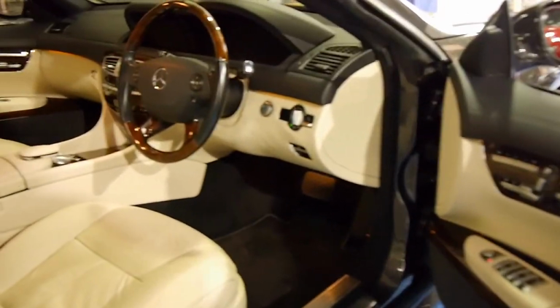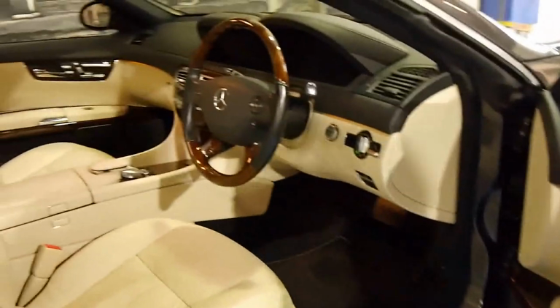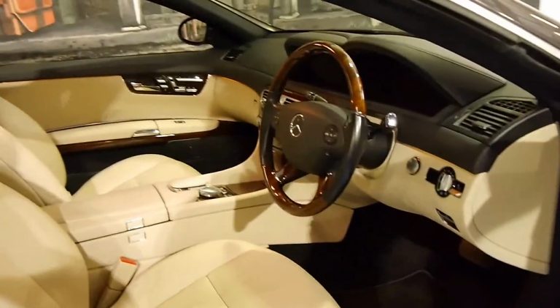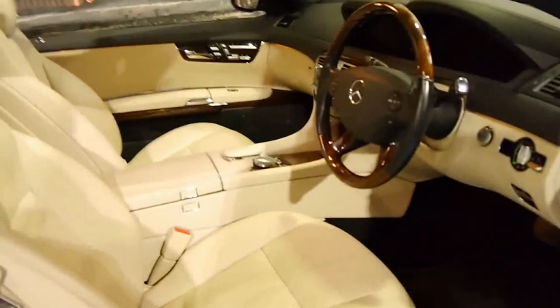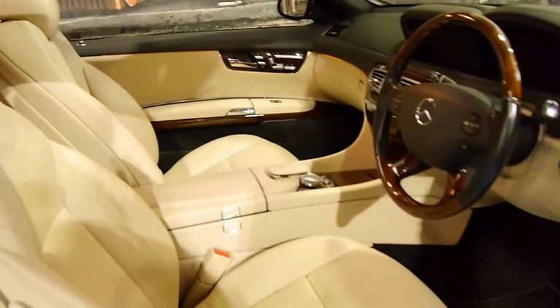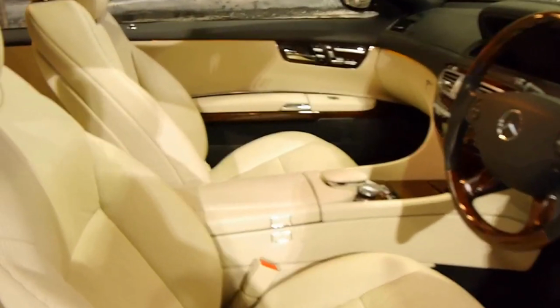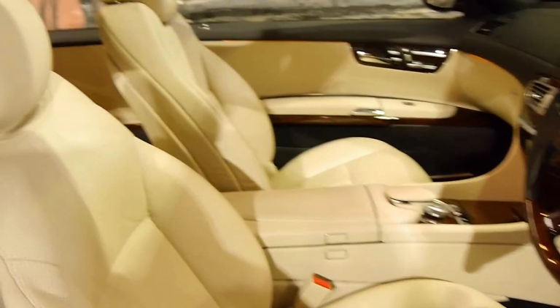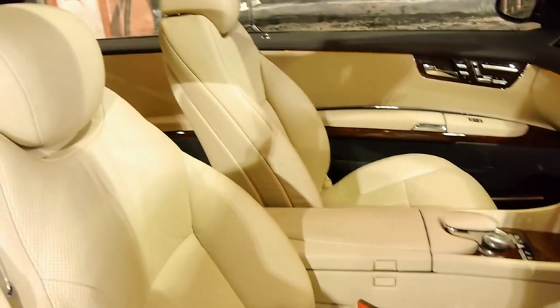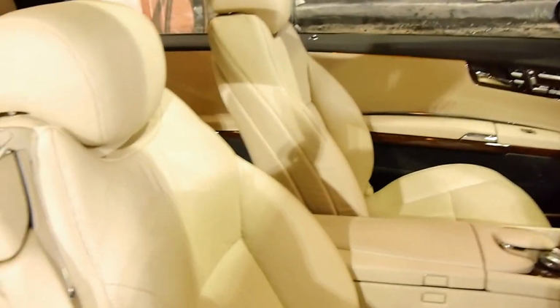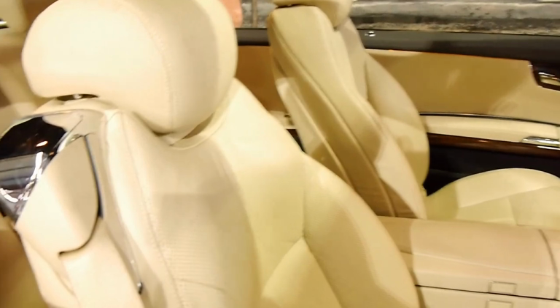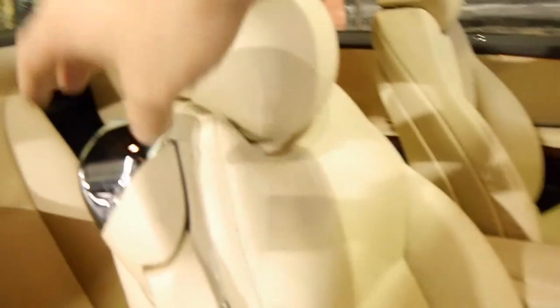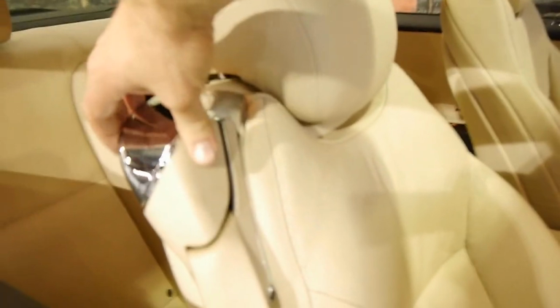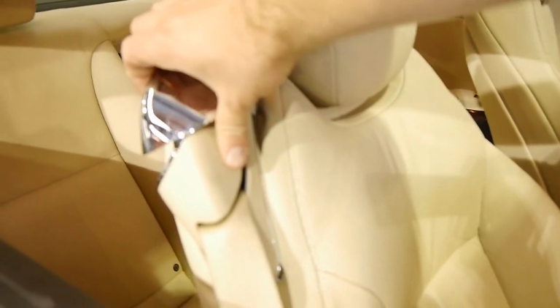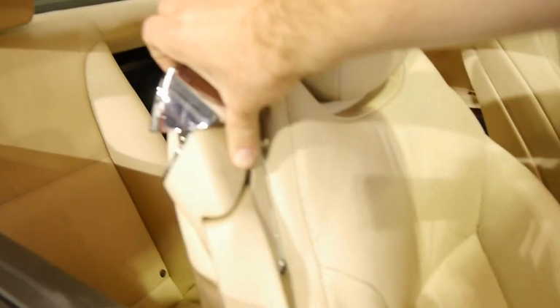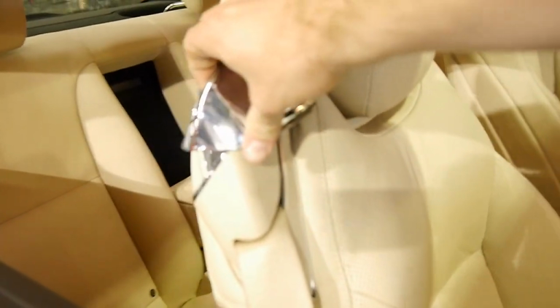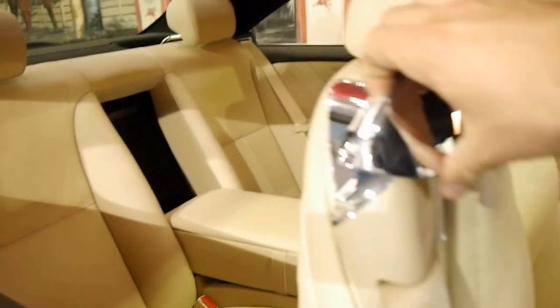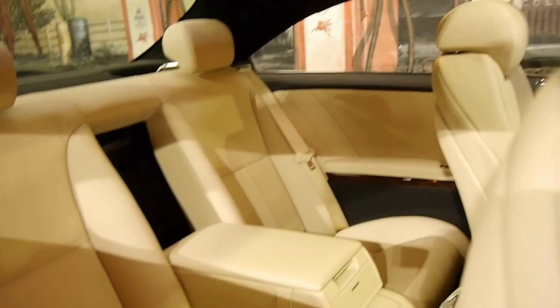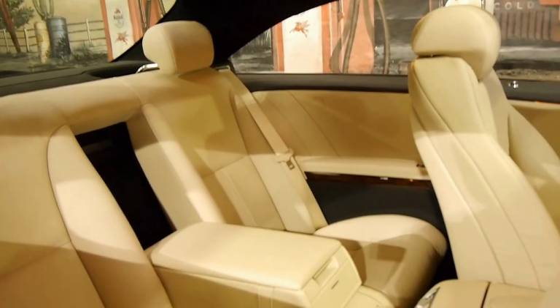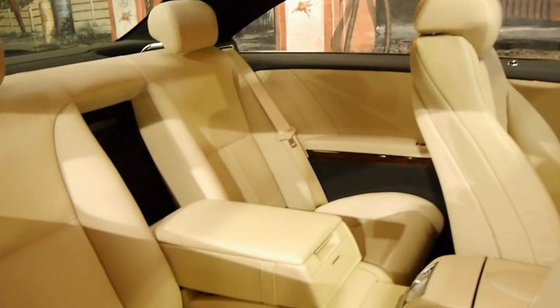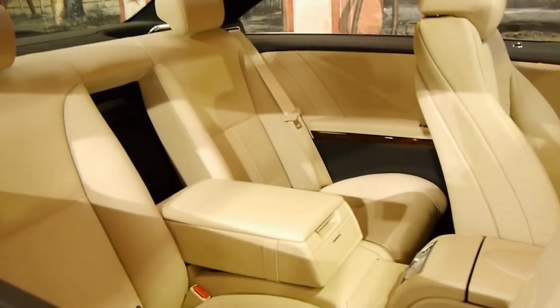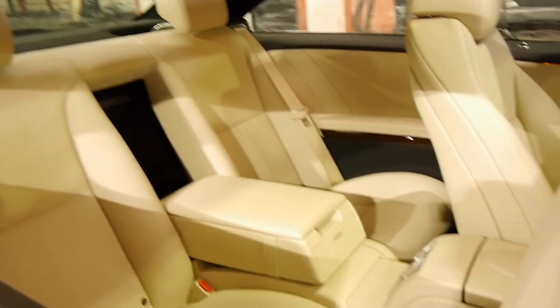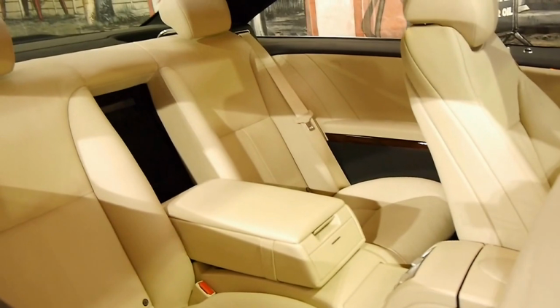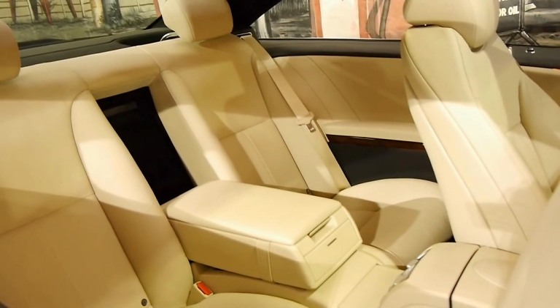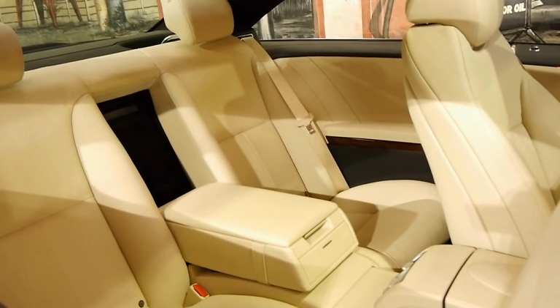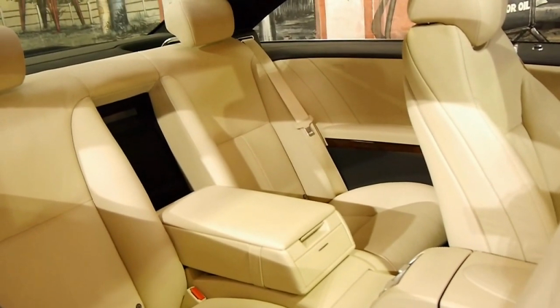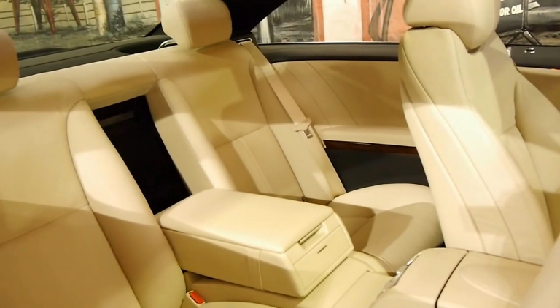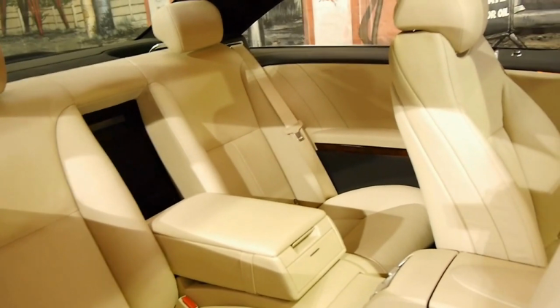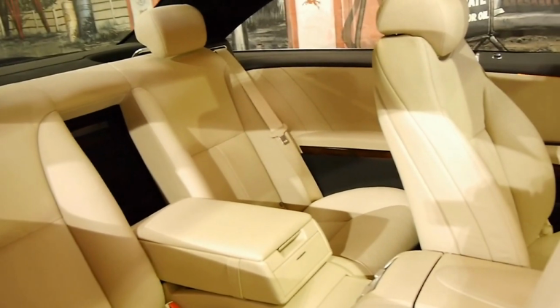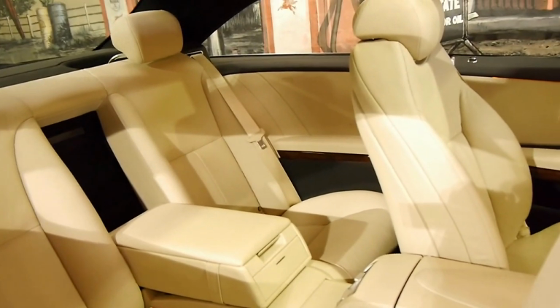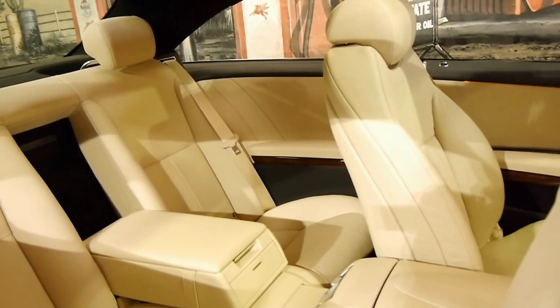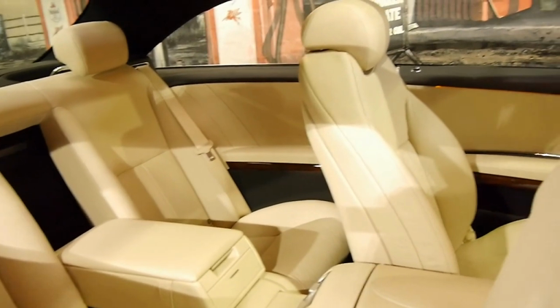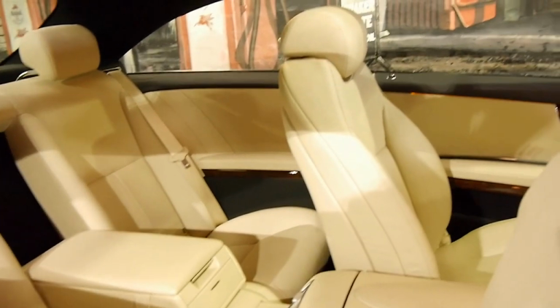Every single service has been done at a Mercedes-Benz dealership. We will actually have a look at the logbook. They're just gorgeous inside — you can seat four adults in this car.